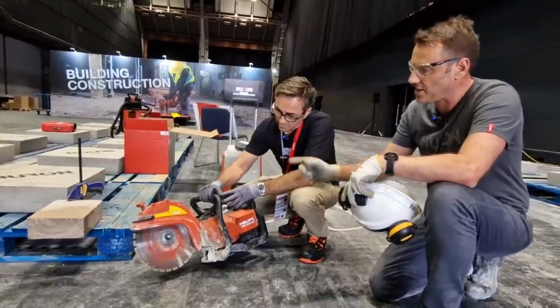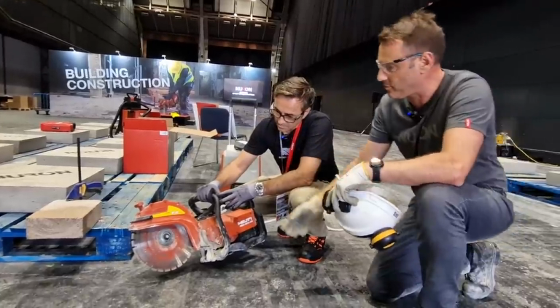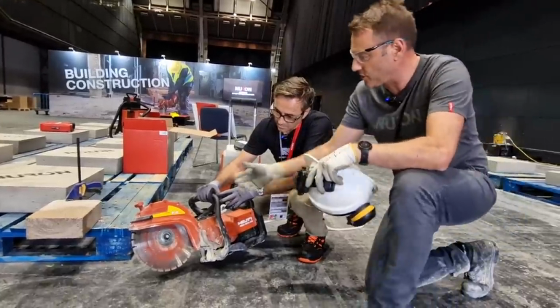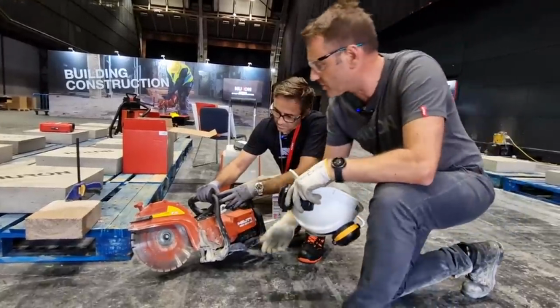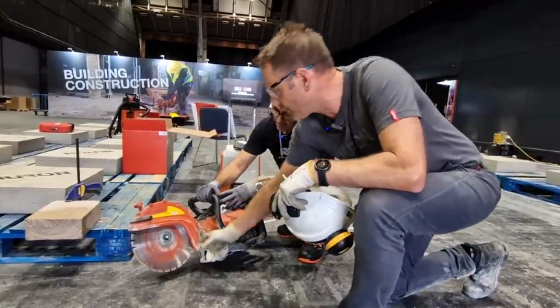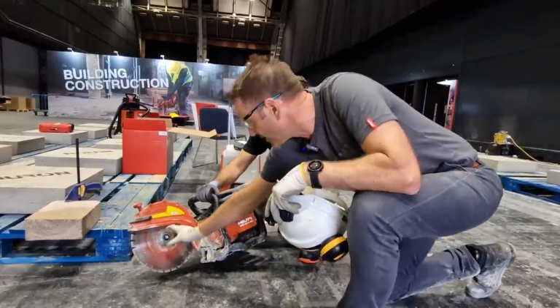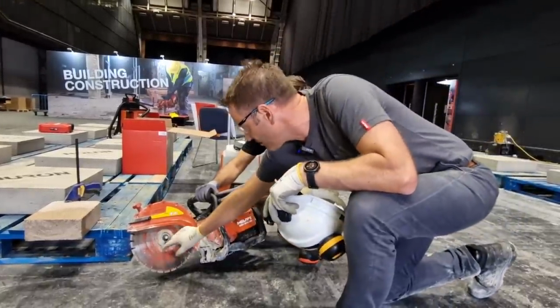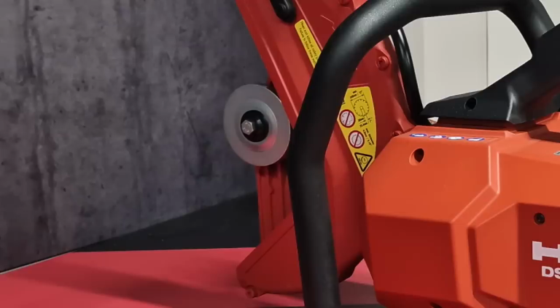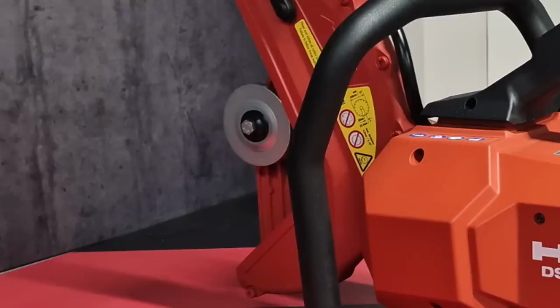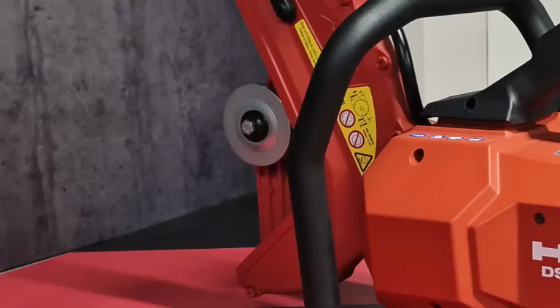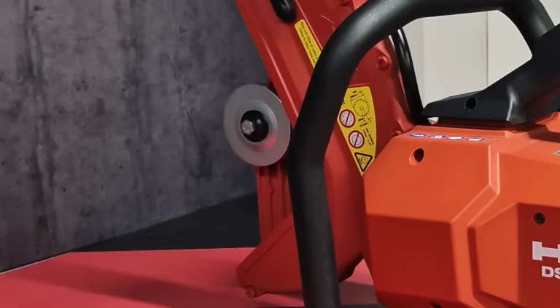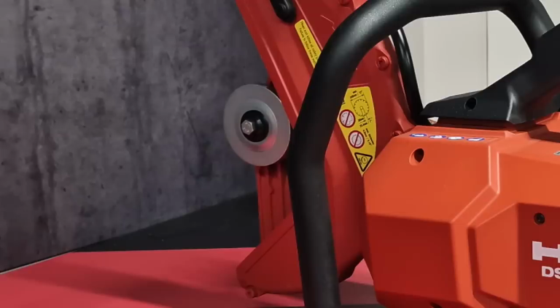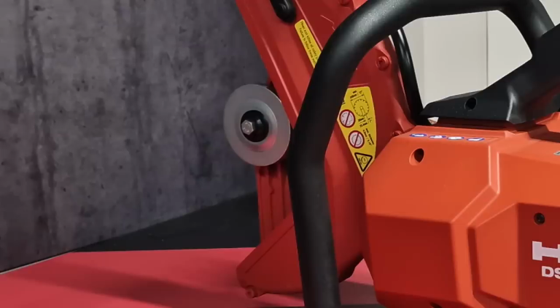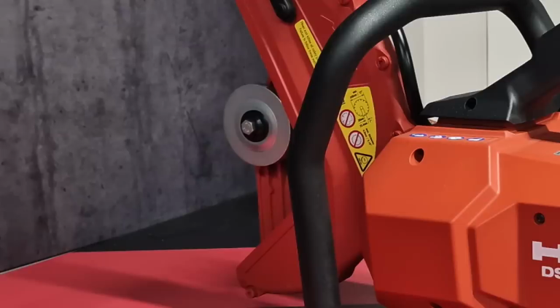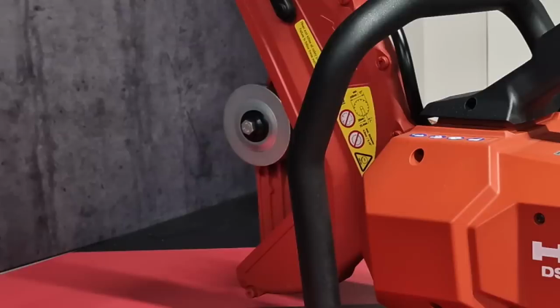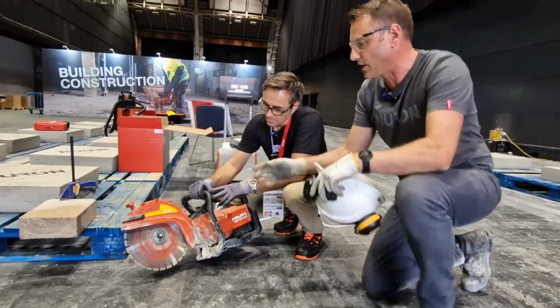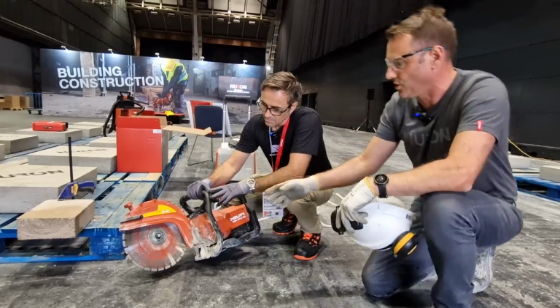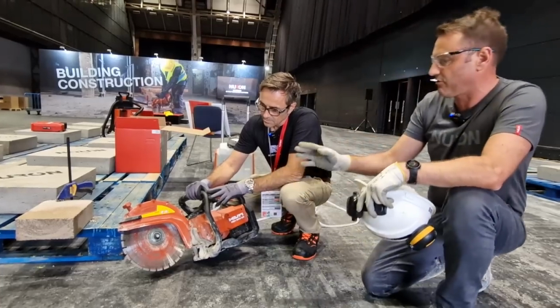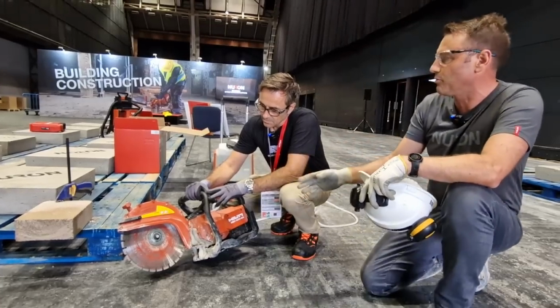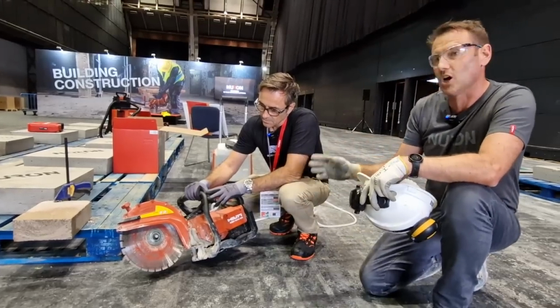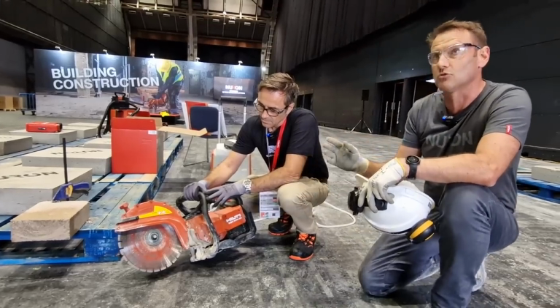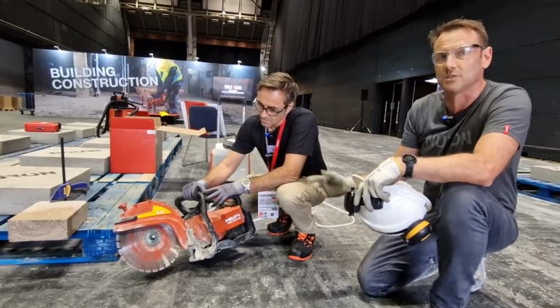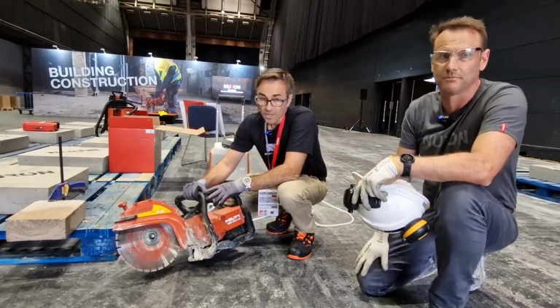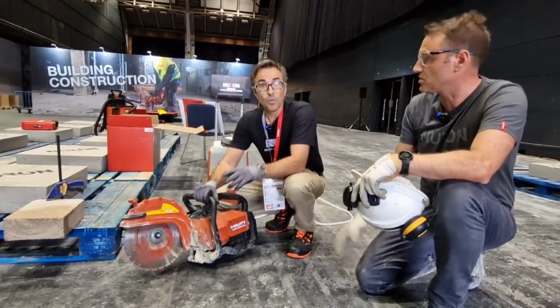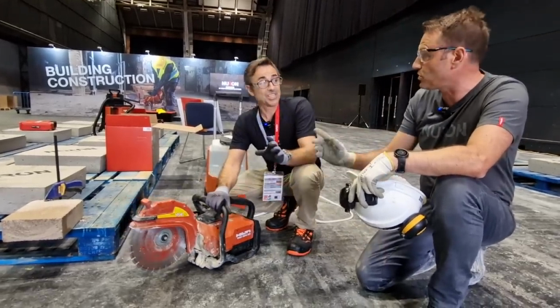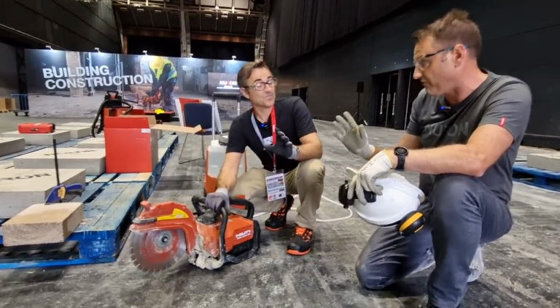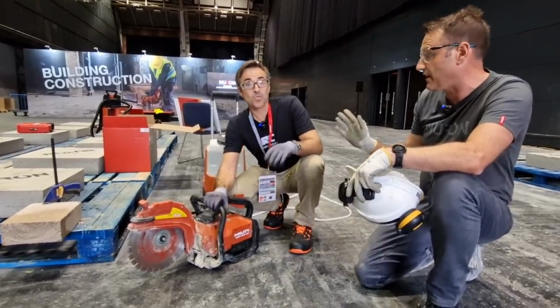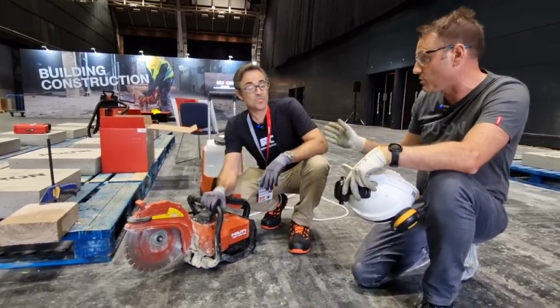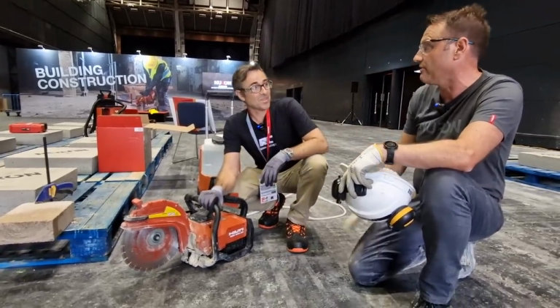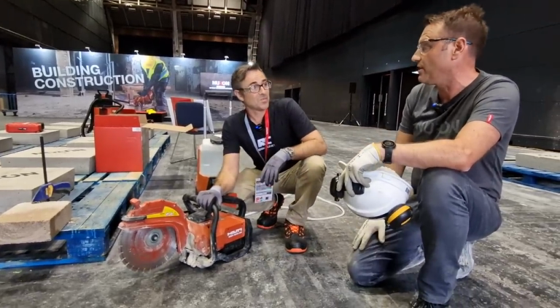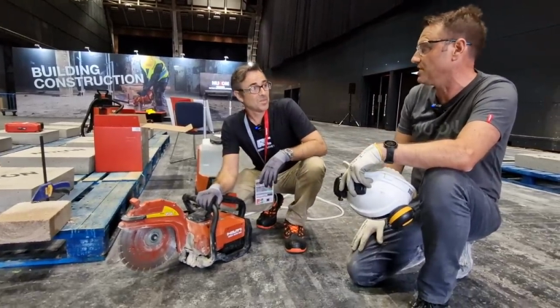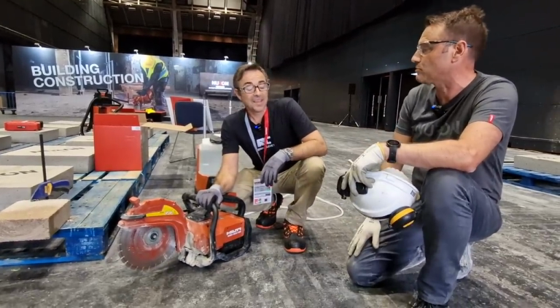This, however, because of the way we've designed the flange, allows you — with a 300mm blade — to cut 120mm. So this will do effectively the equivalent of a 14-inch petrol saw.